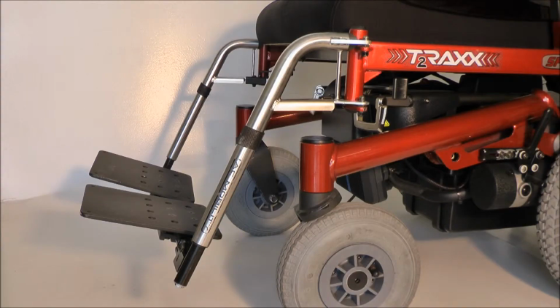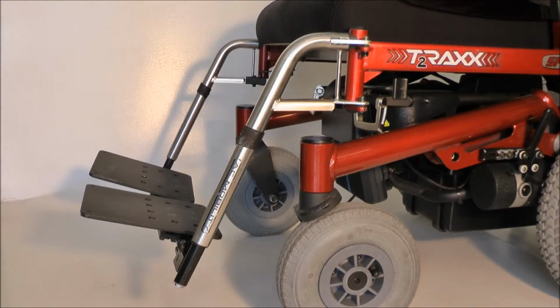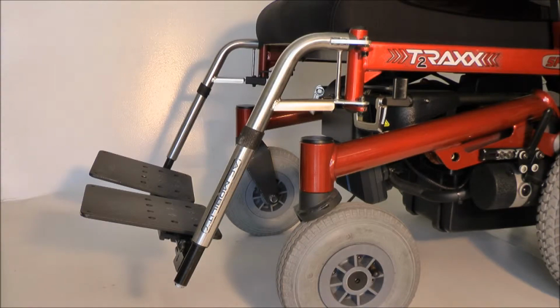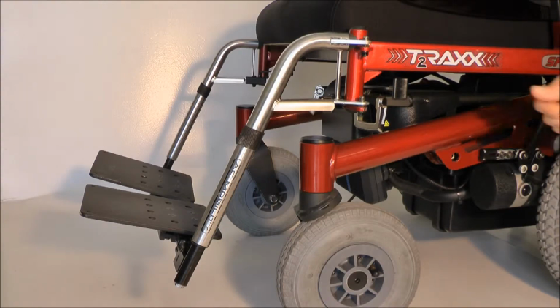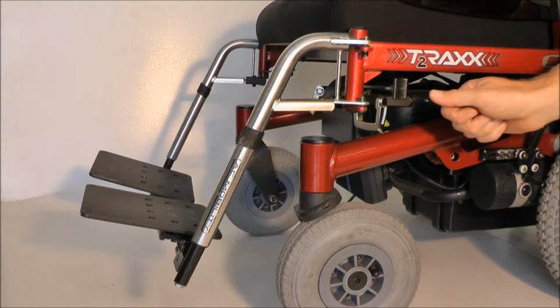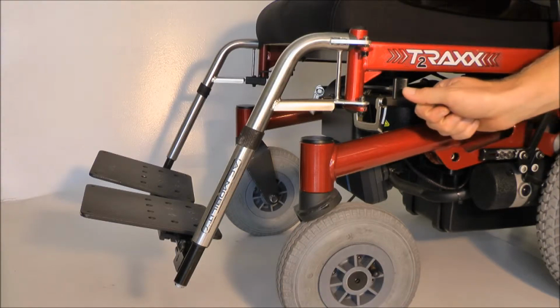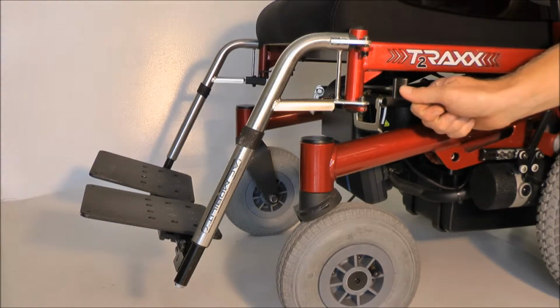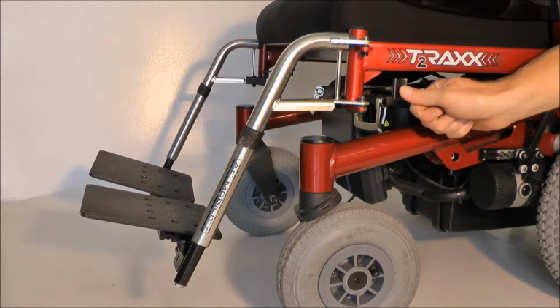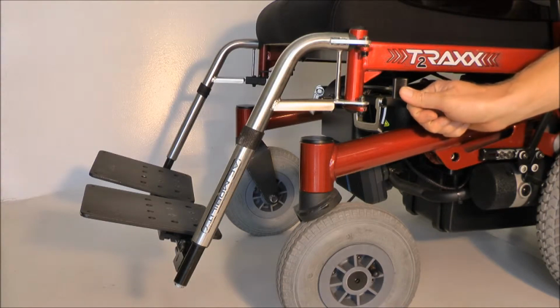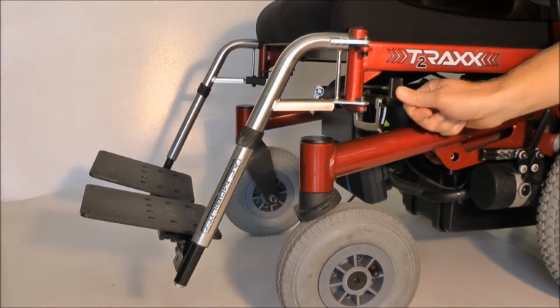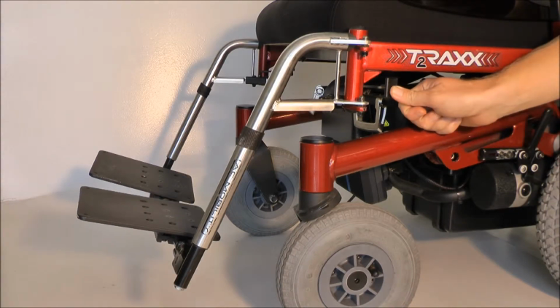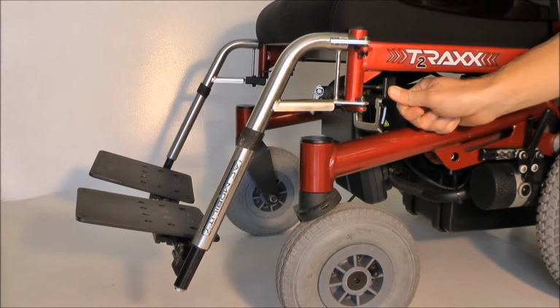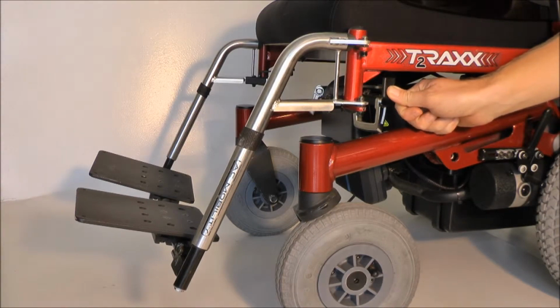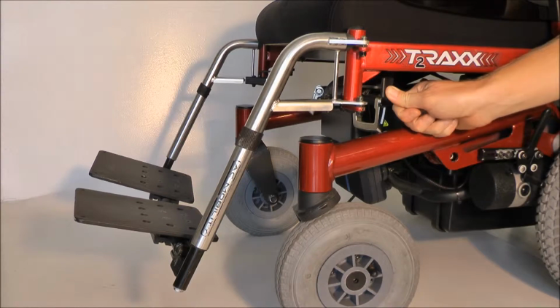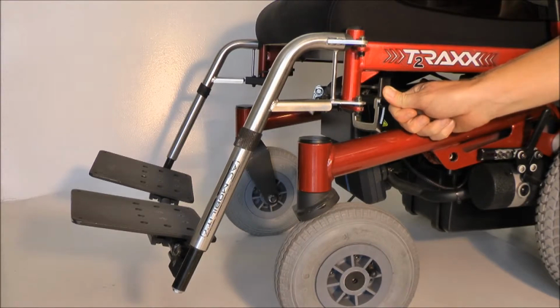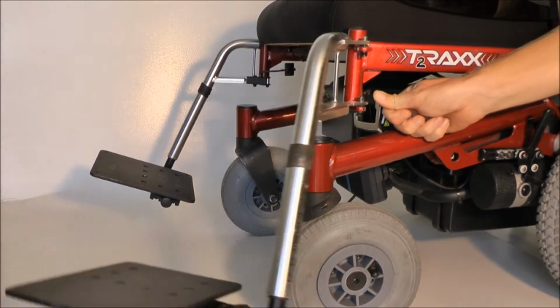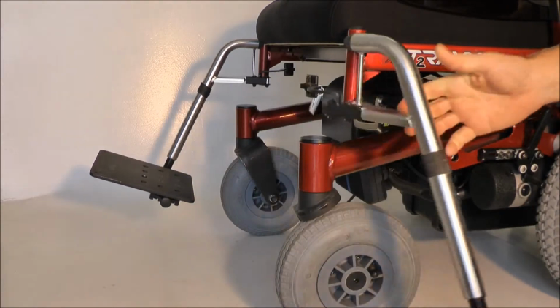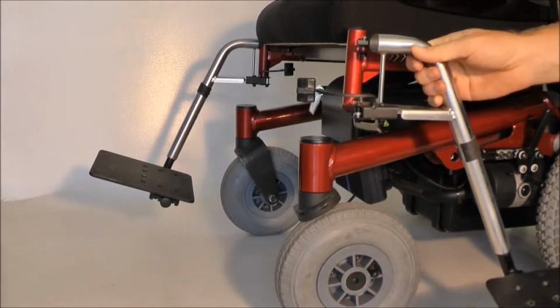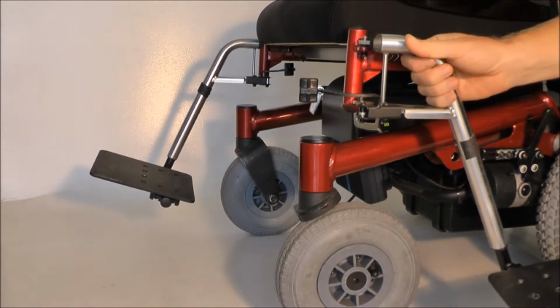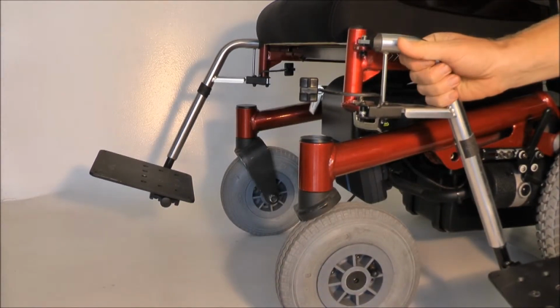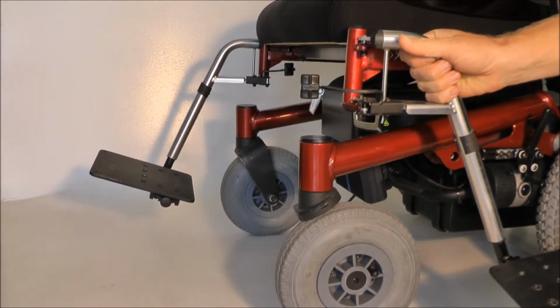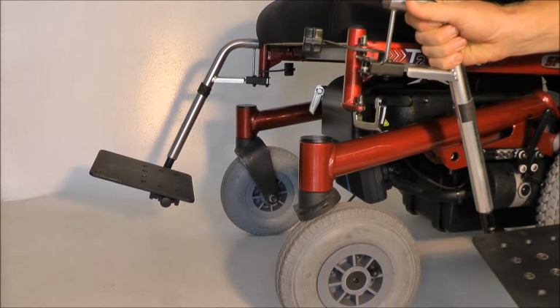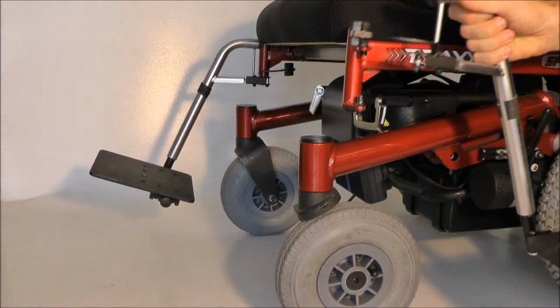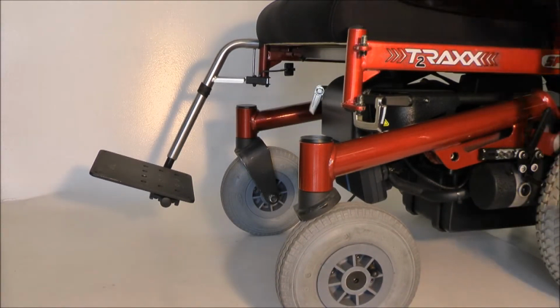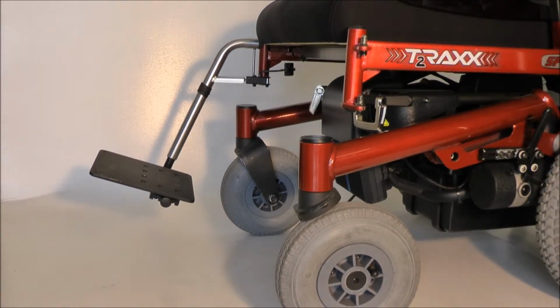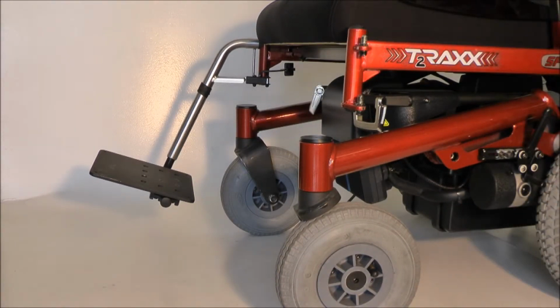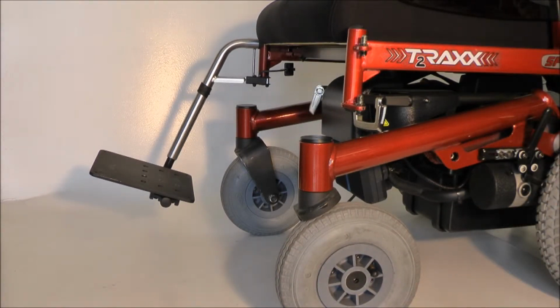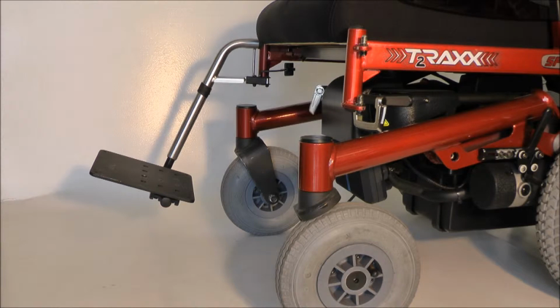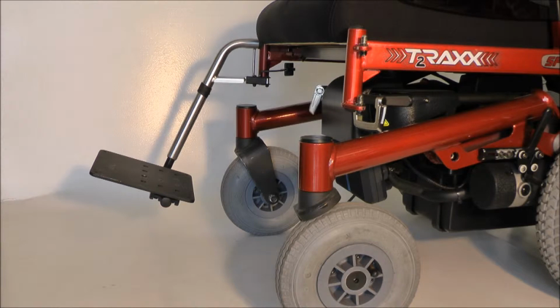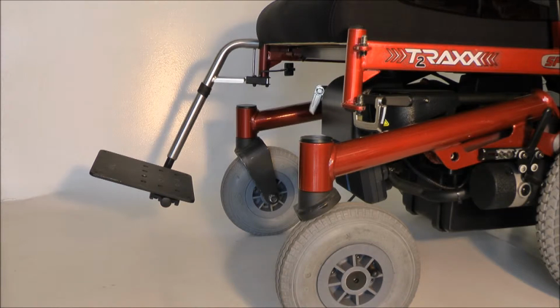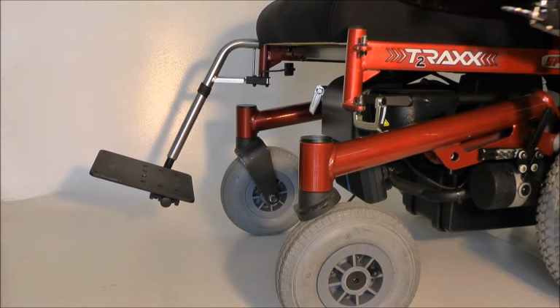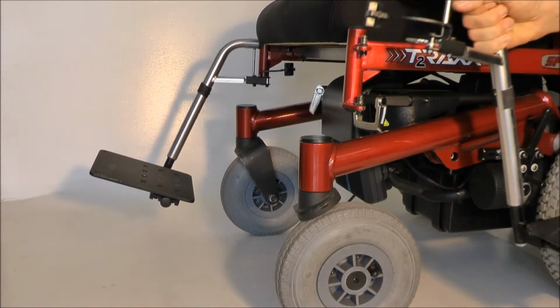To remove the leg hanger, all you have to do is push the little button underneath the seat rail. The leg hanger swings out and can be lifted off the seat rail, like that.